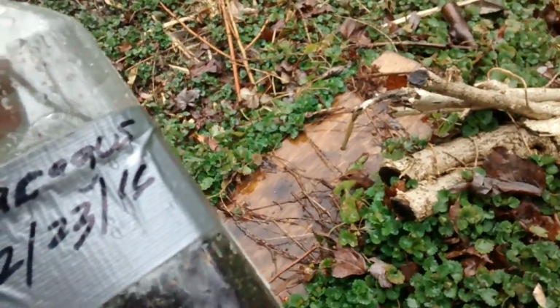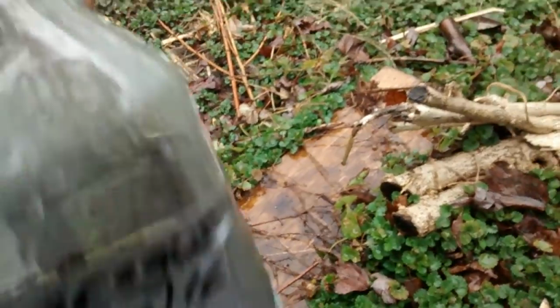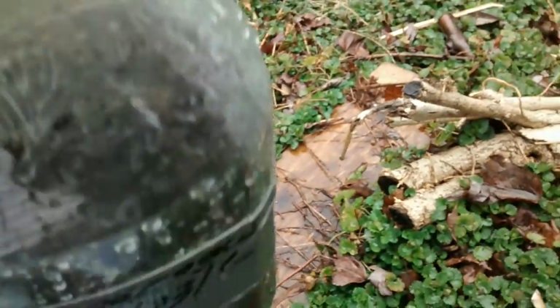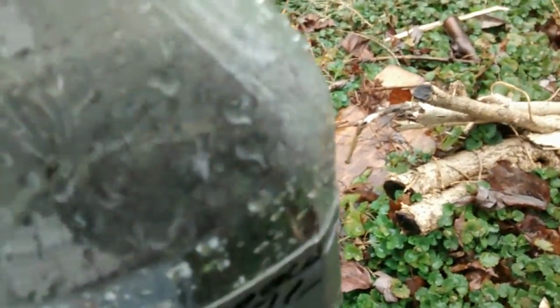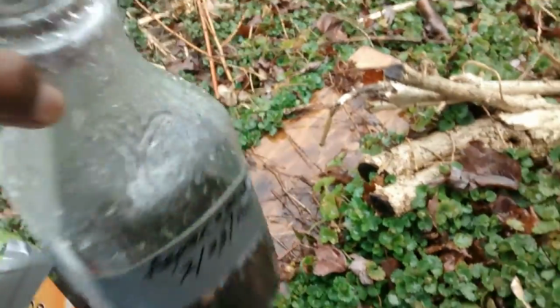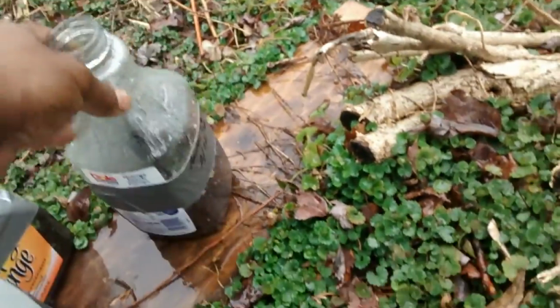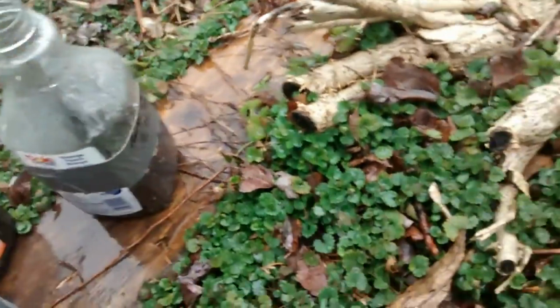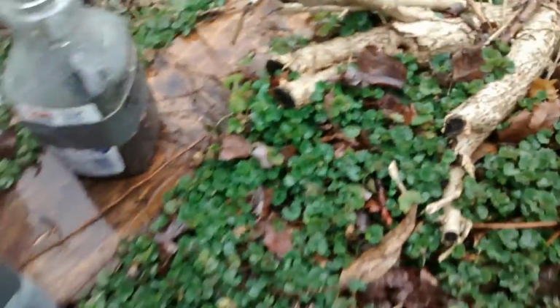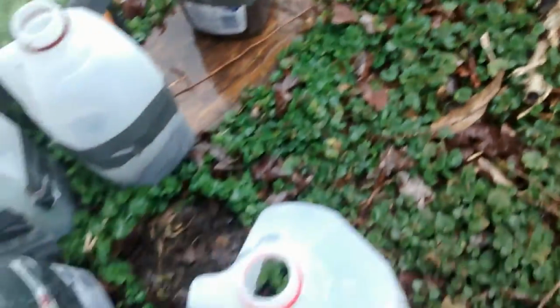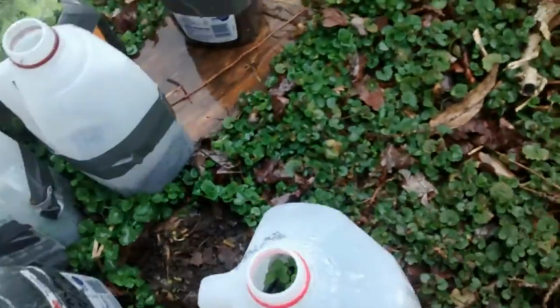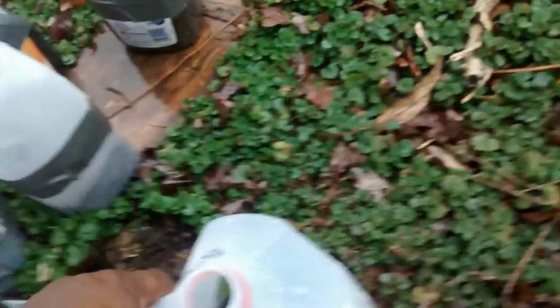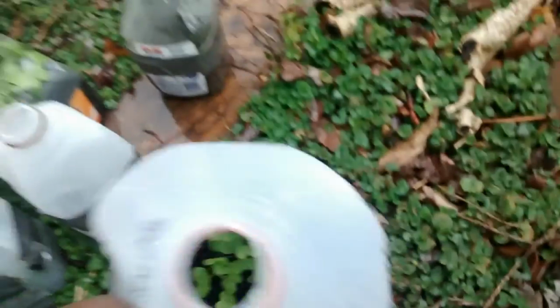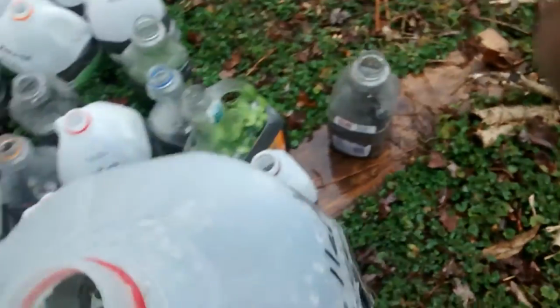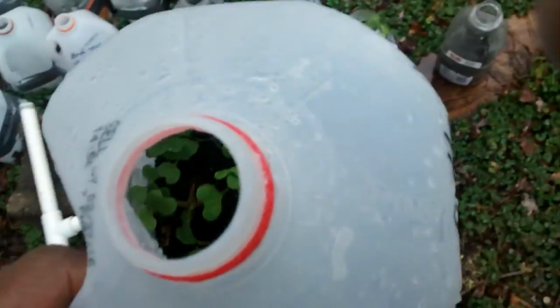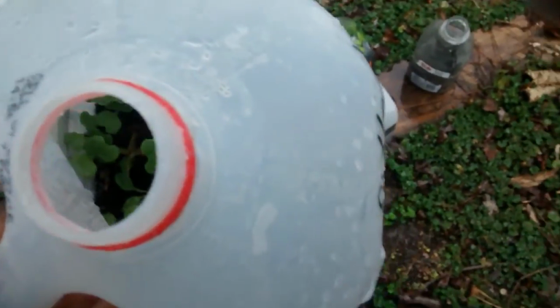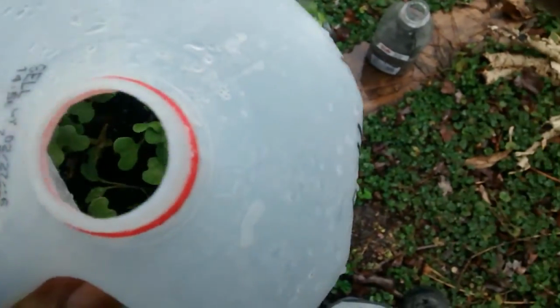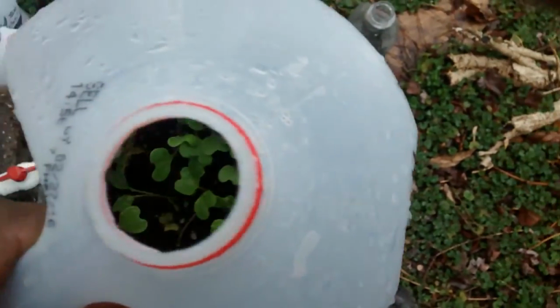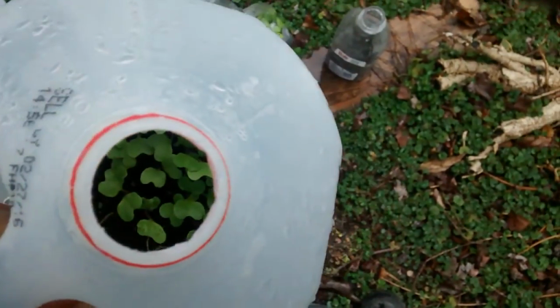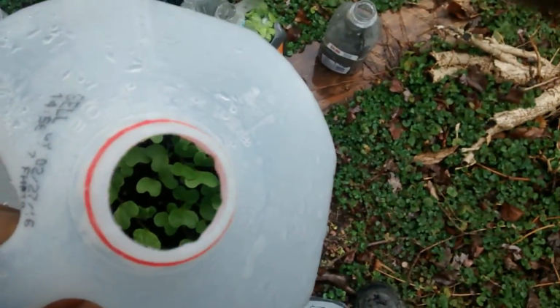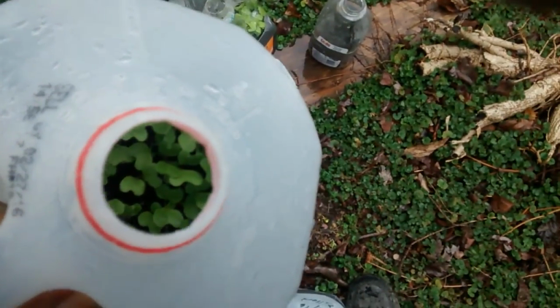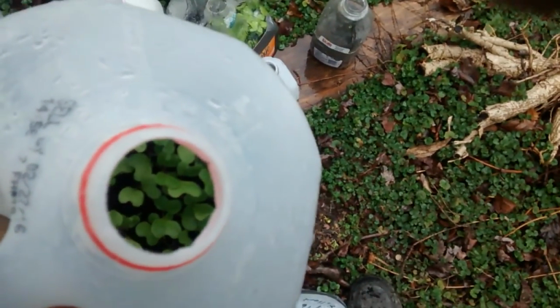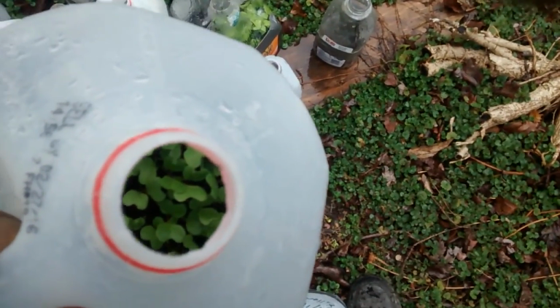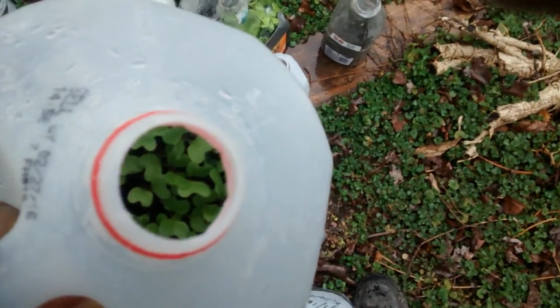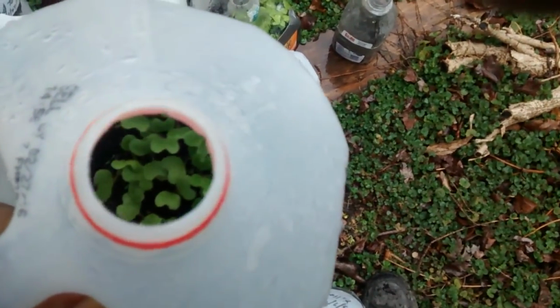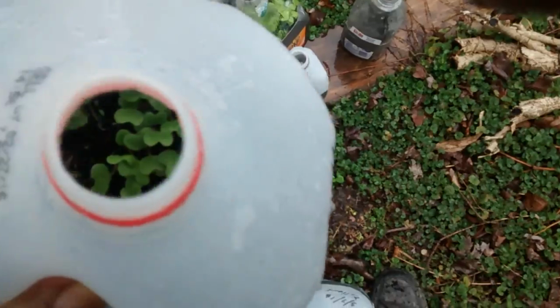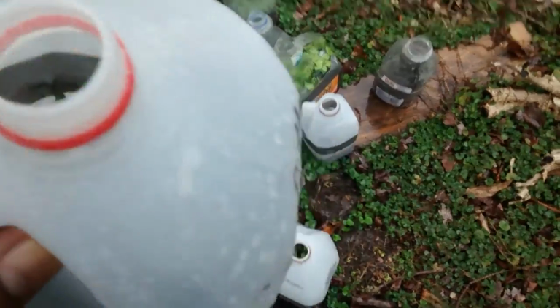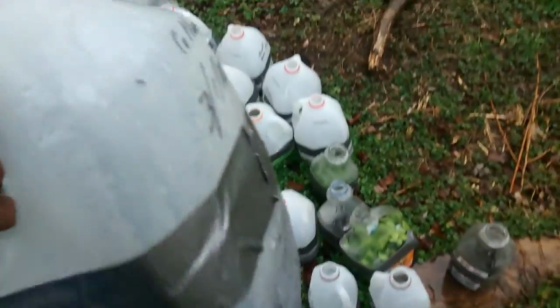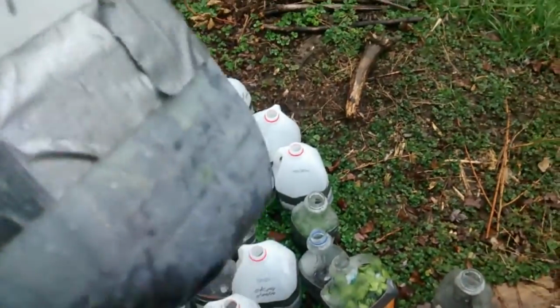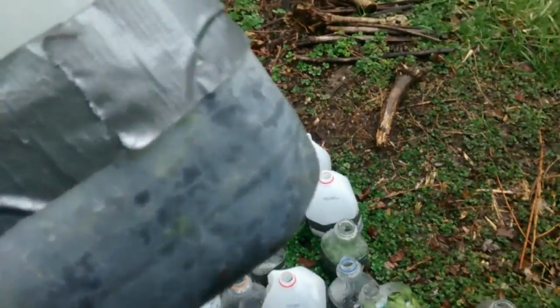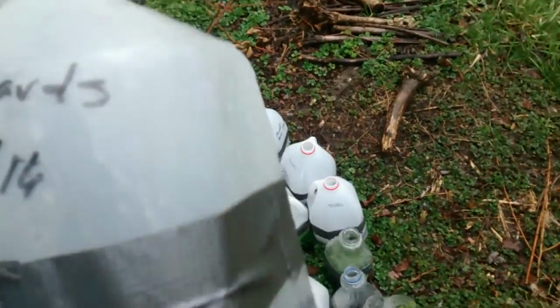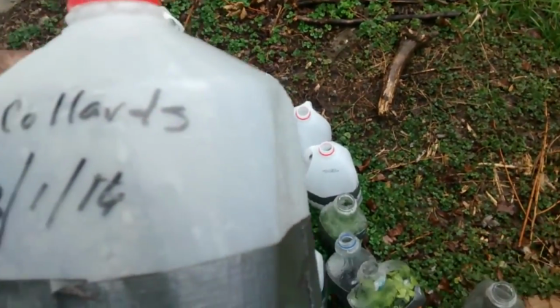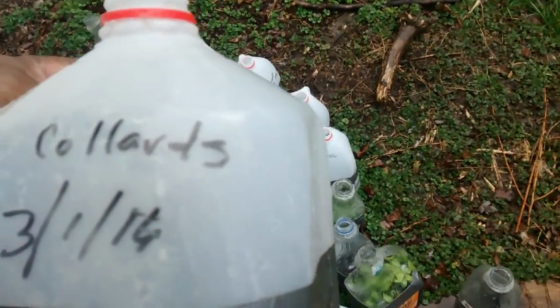That's the asparagus — that's looking real good. And then we got all this stuff in here growing — look at that, that's beautiful. And that's collard greens.